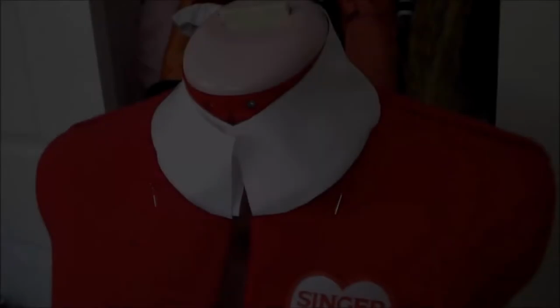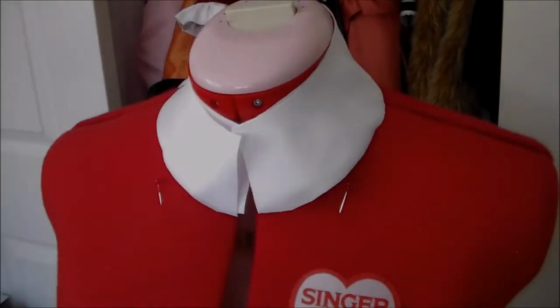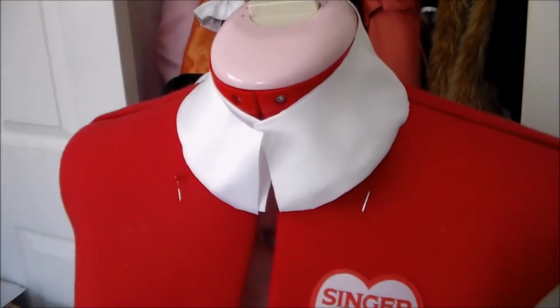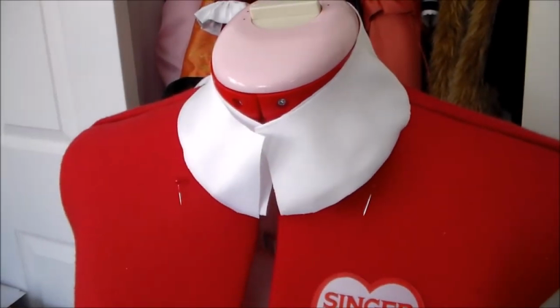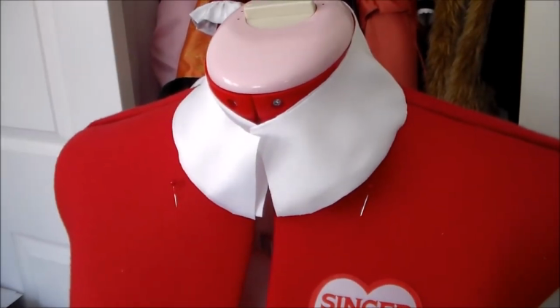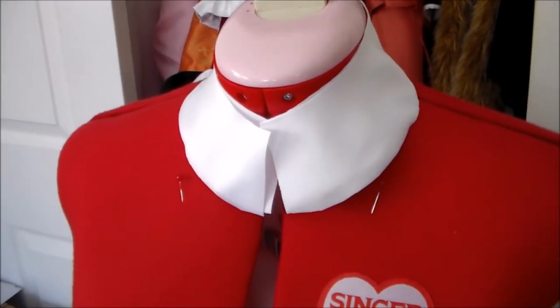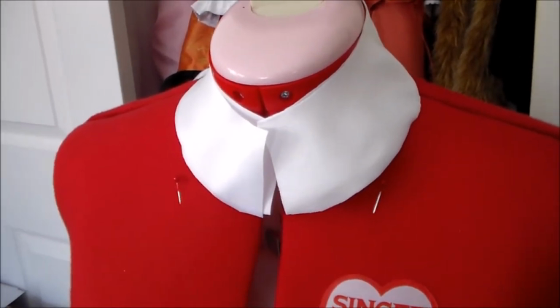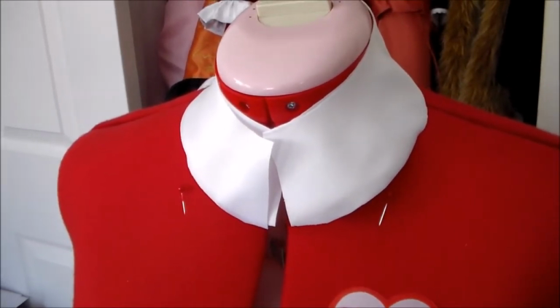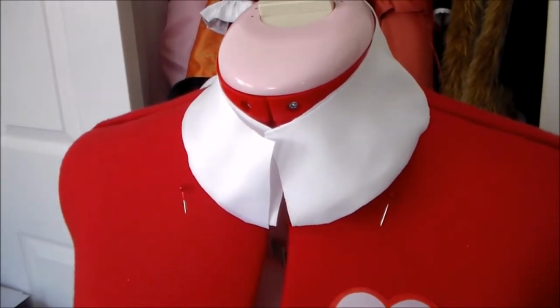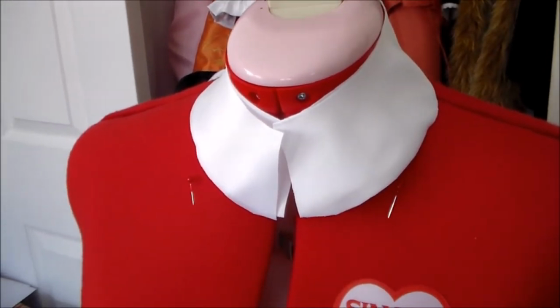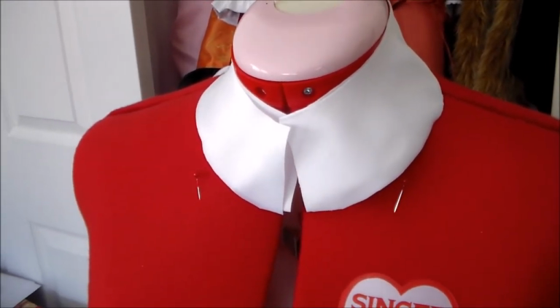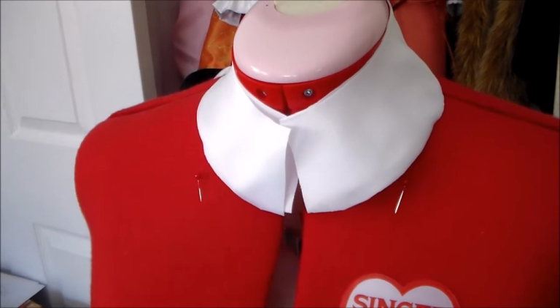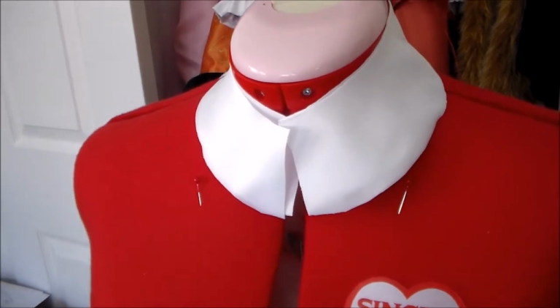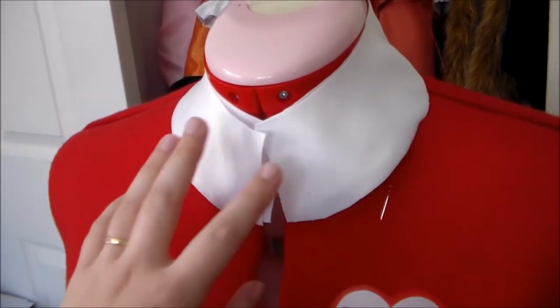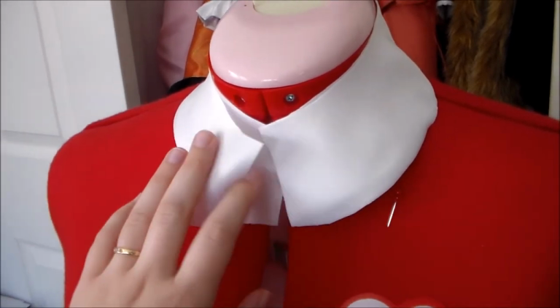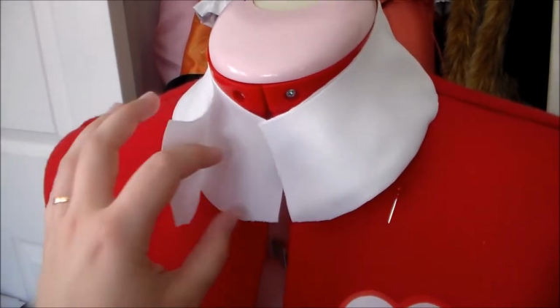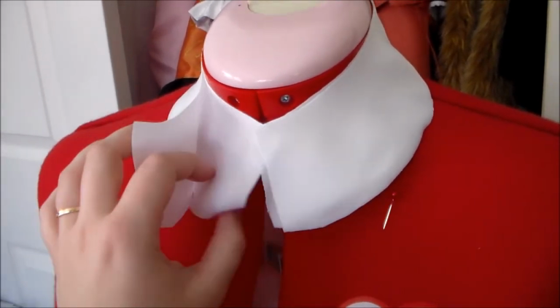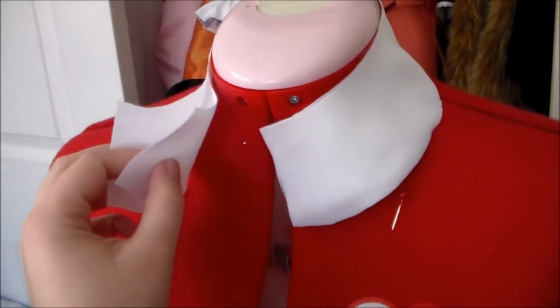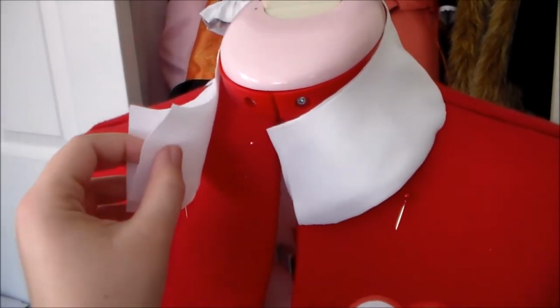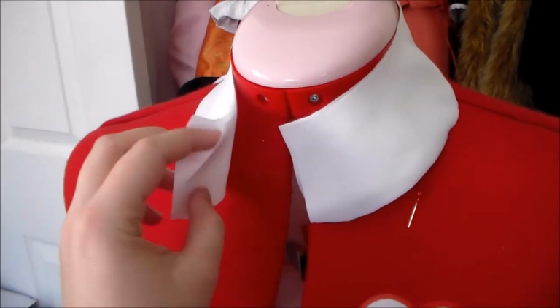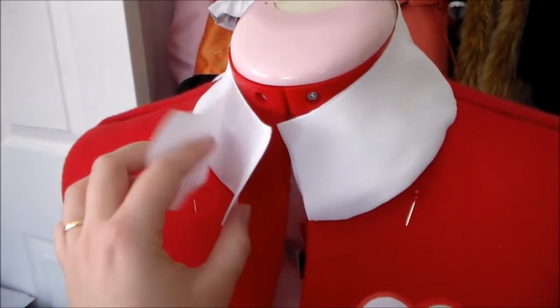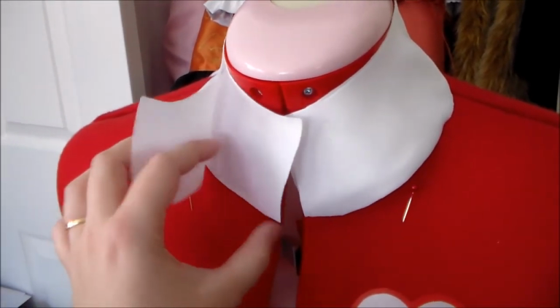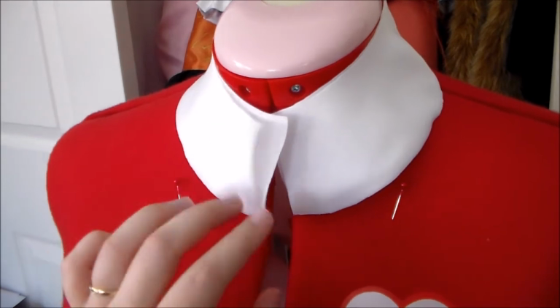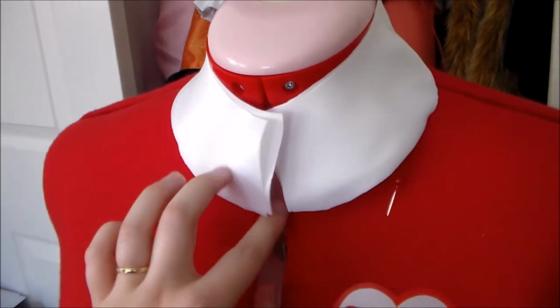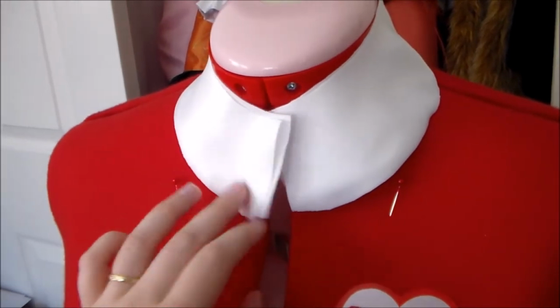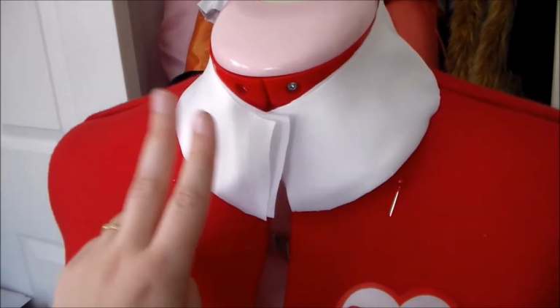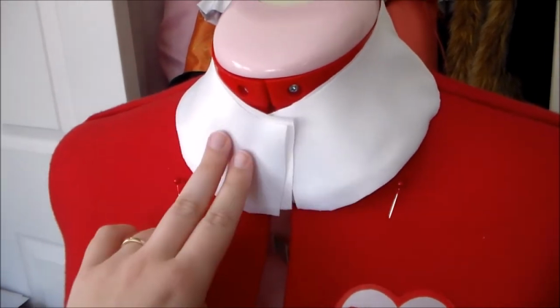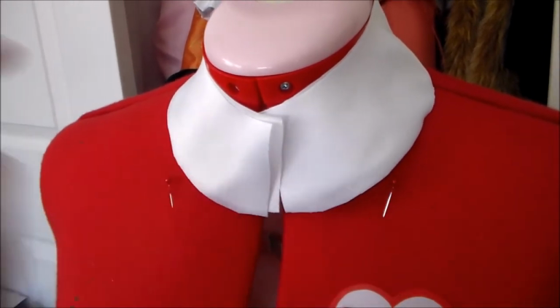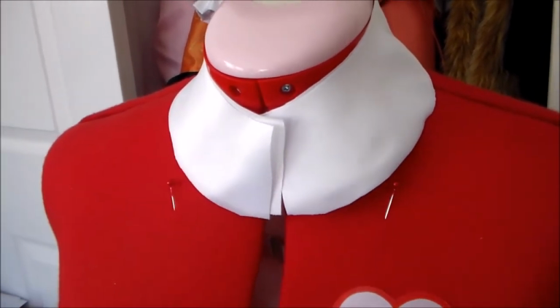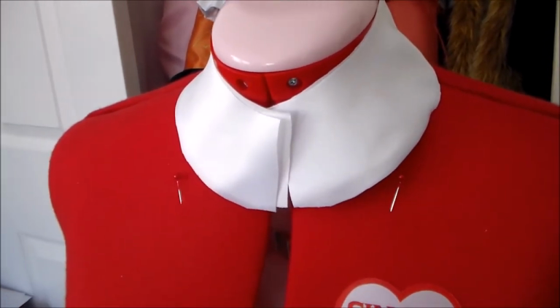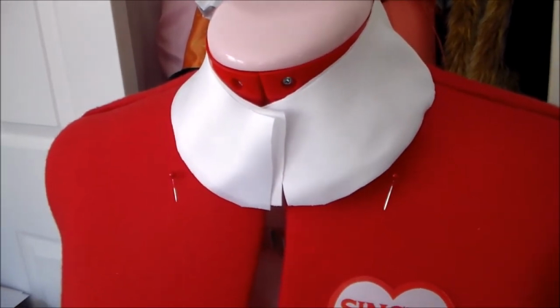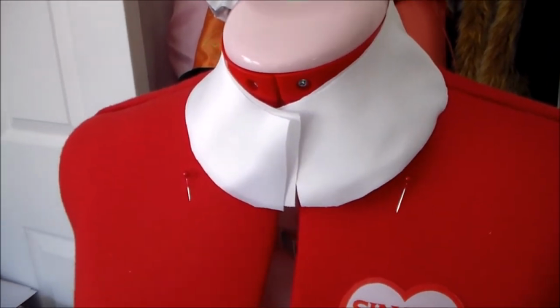Hey it's Komori and today we're going to be making Cruel's neck piece. I started by making a pattern out of paper and then used that to cut two pieces out of white satin.